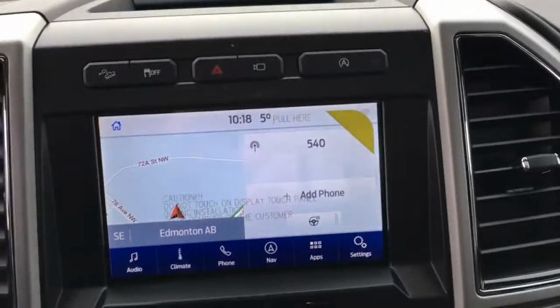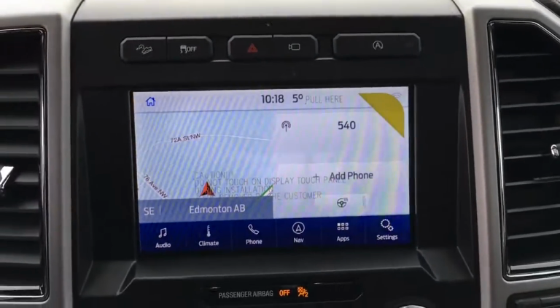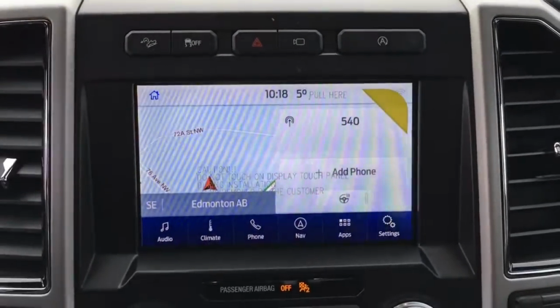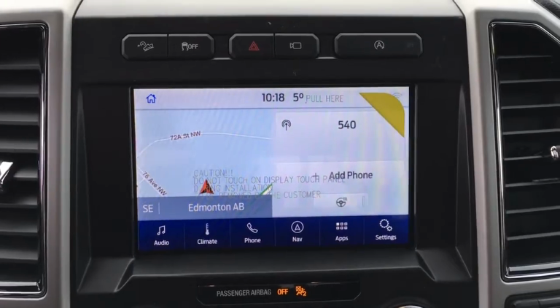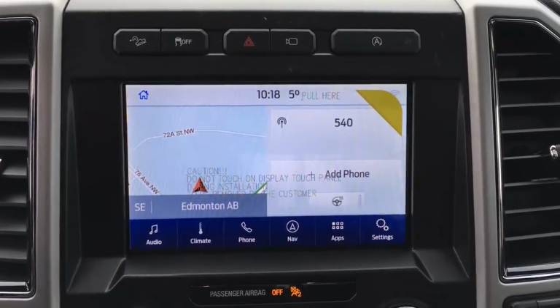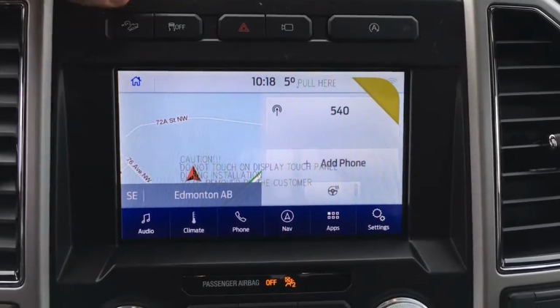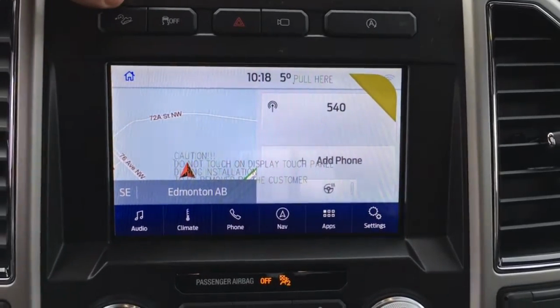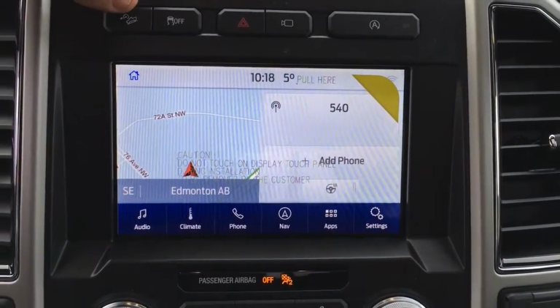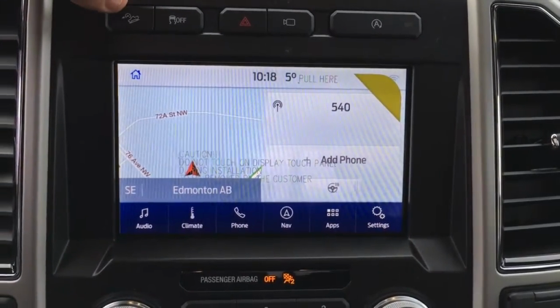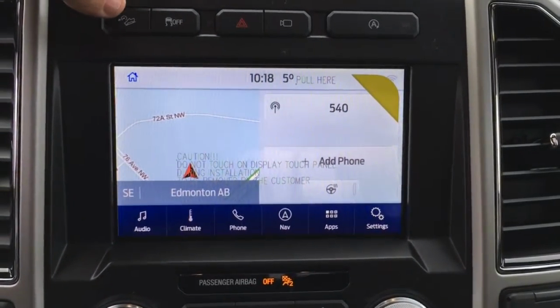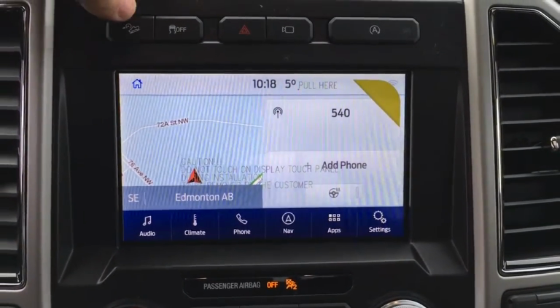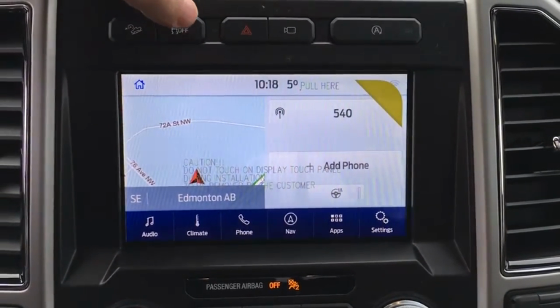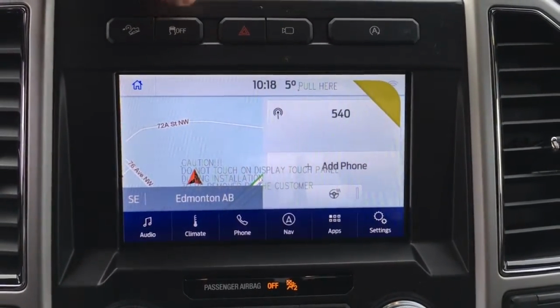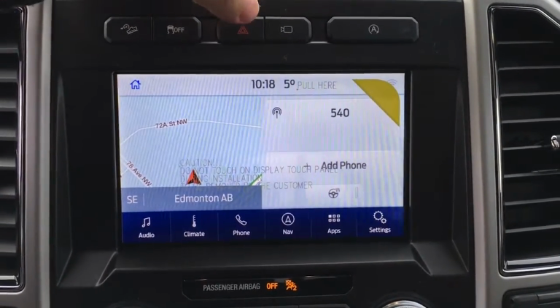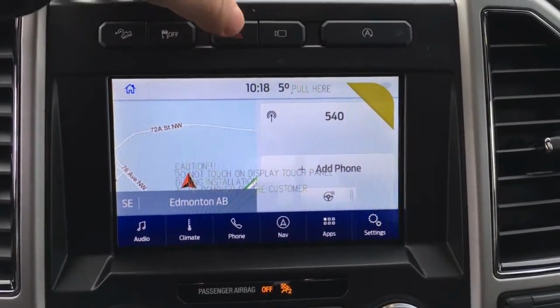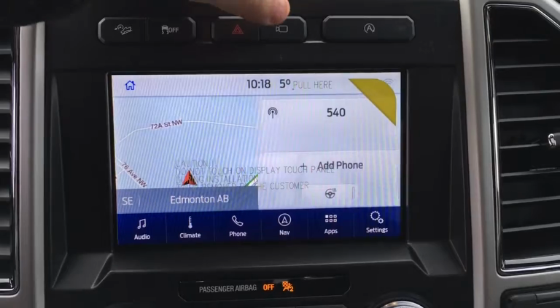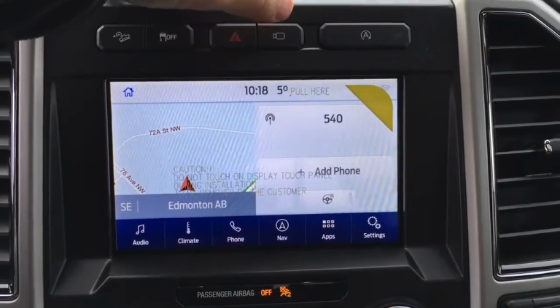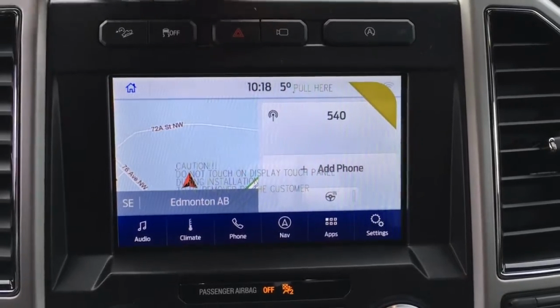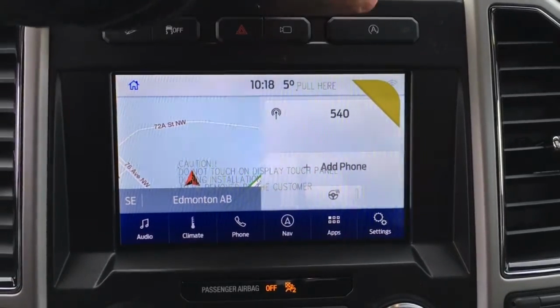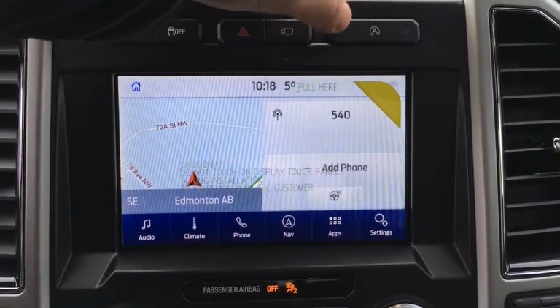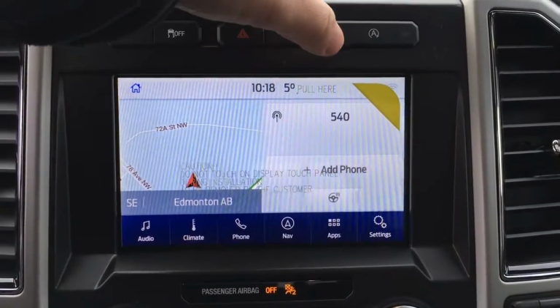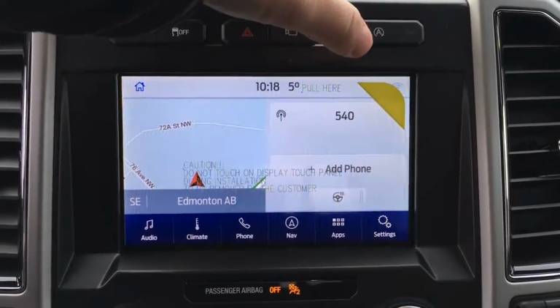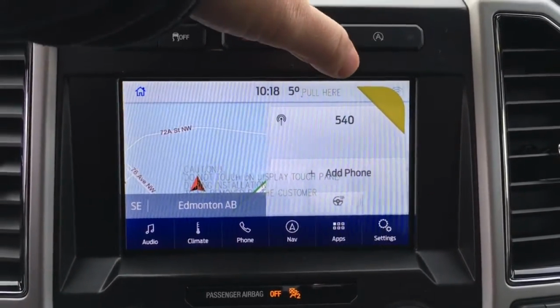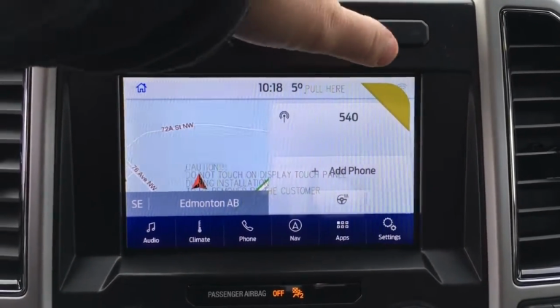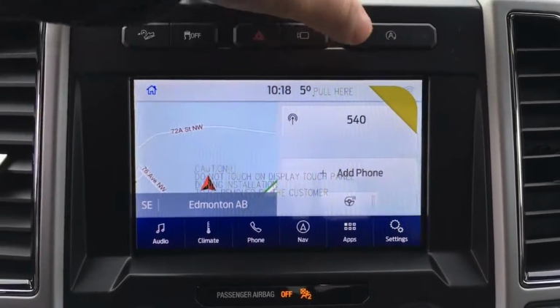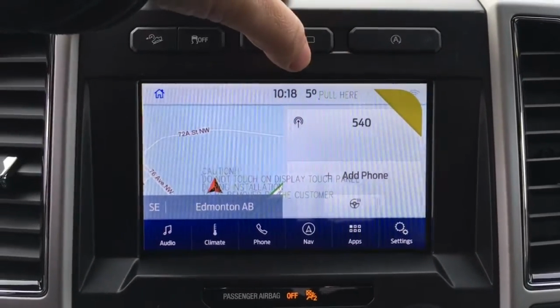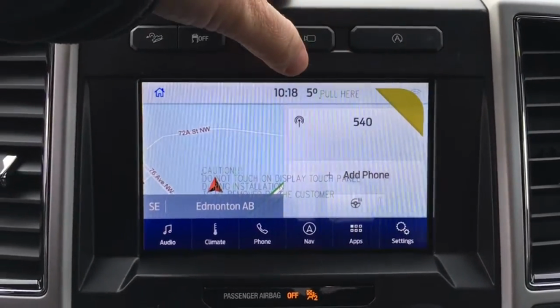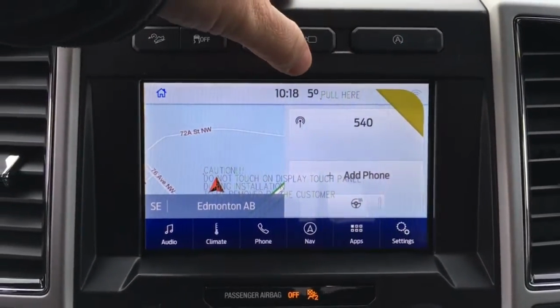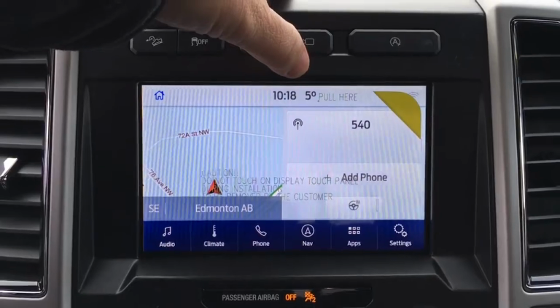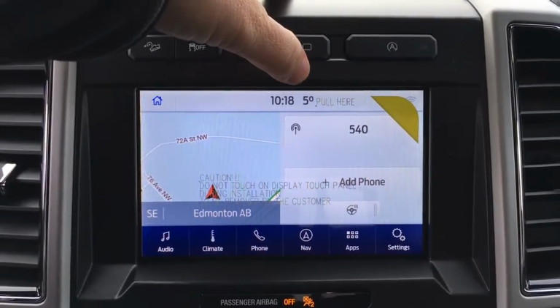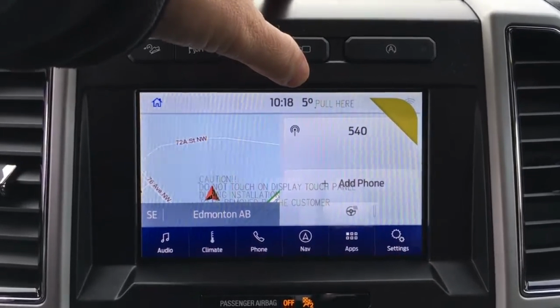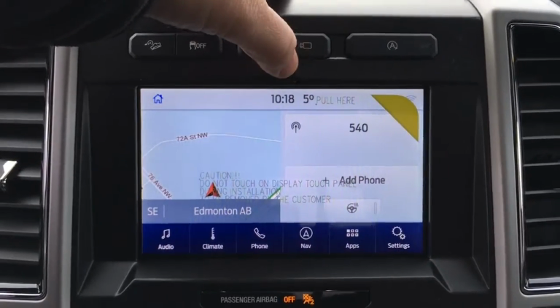In the center of your screen, you have an LCD touchscreen. Right up above it, controls for hill descent control, traction, hazards, different camera views, and auto stop start. This unit can serve as a wireless hotspot and can connect up to 10 wireless devices.